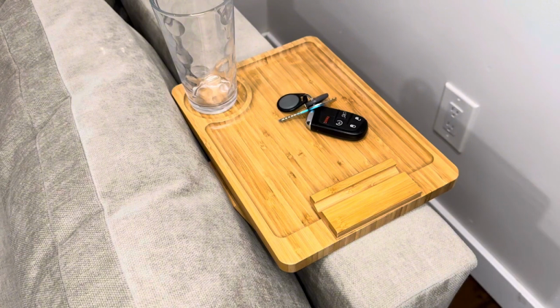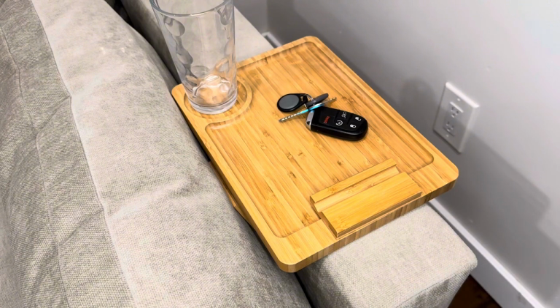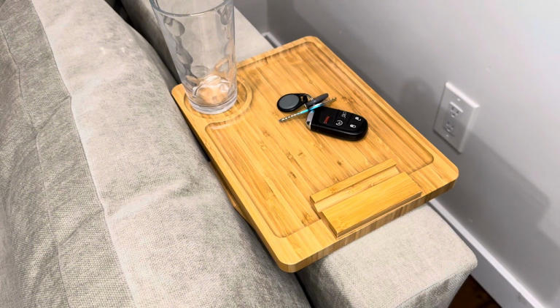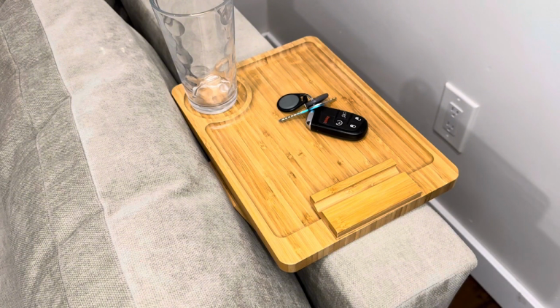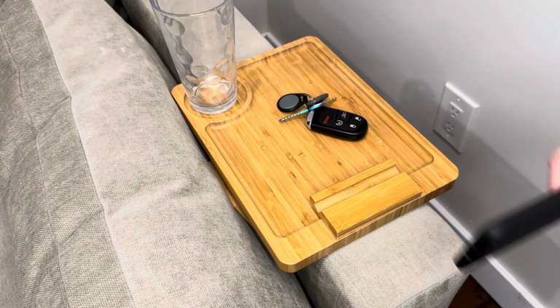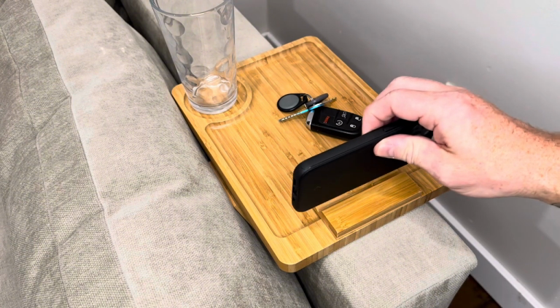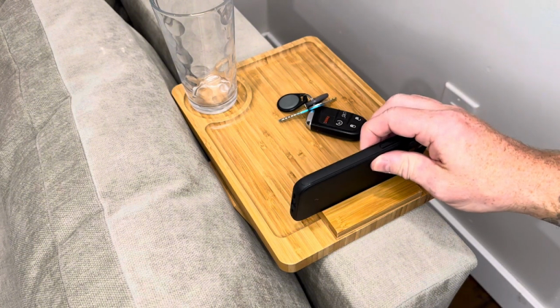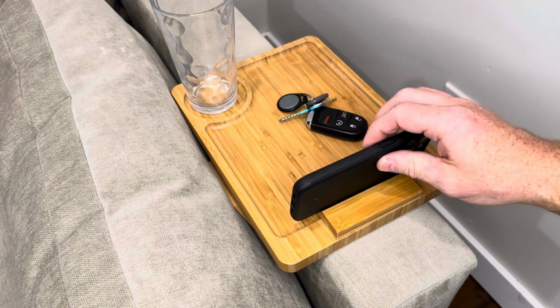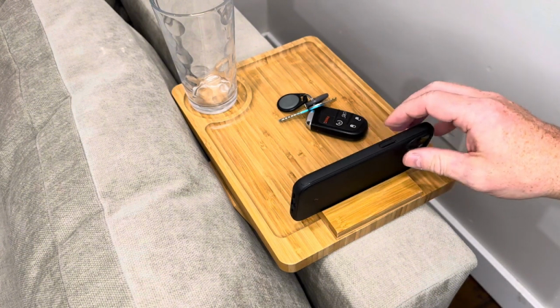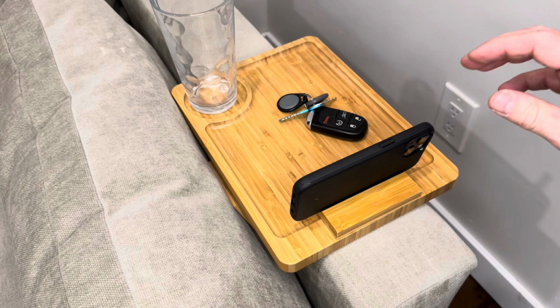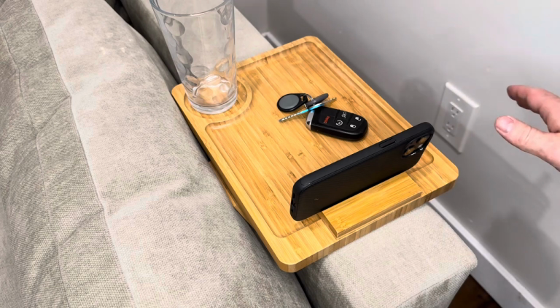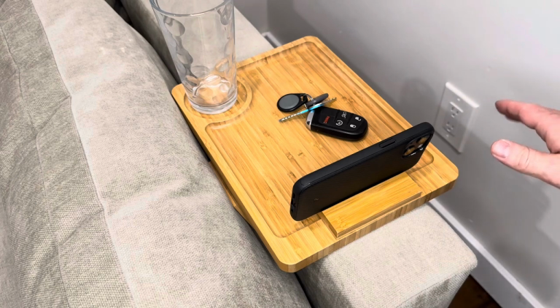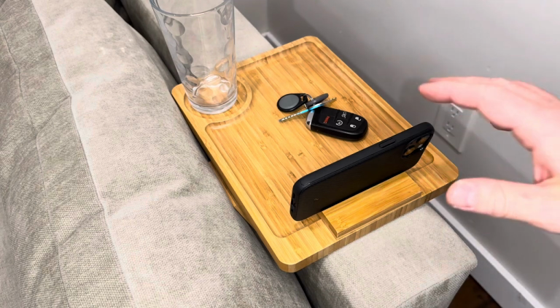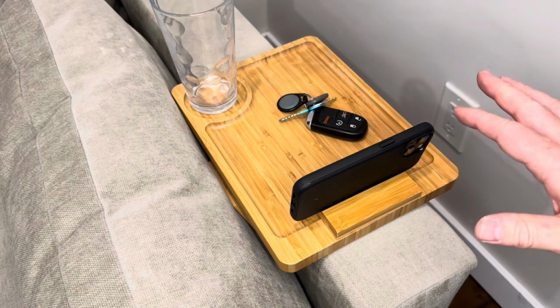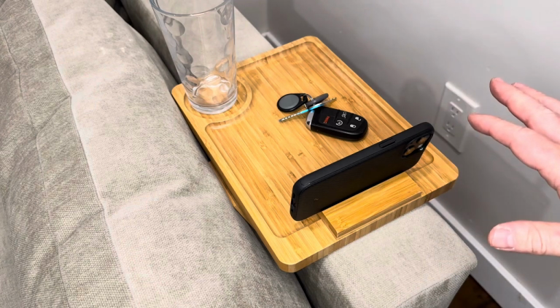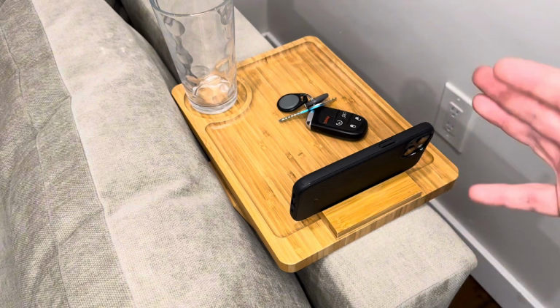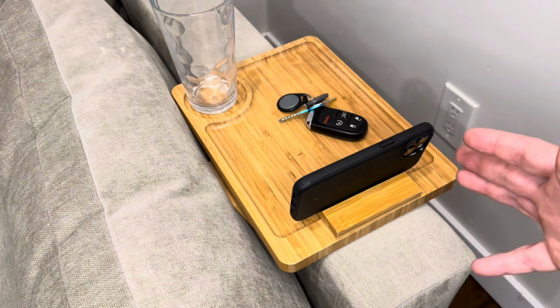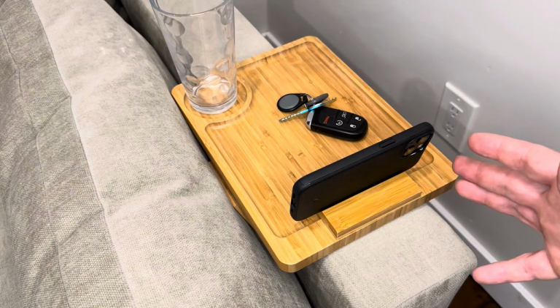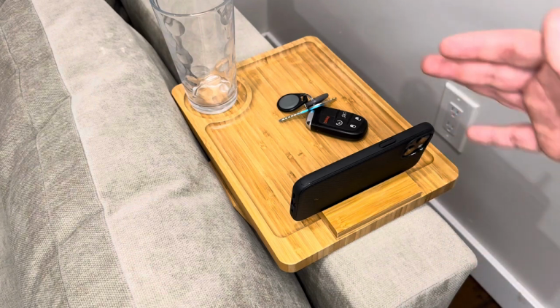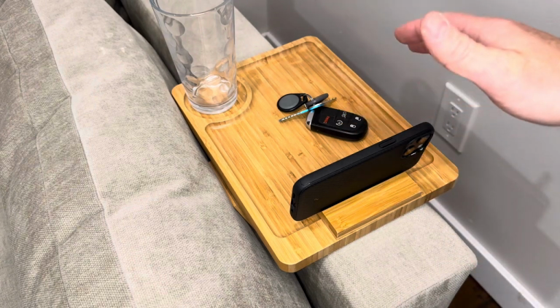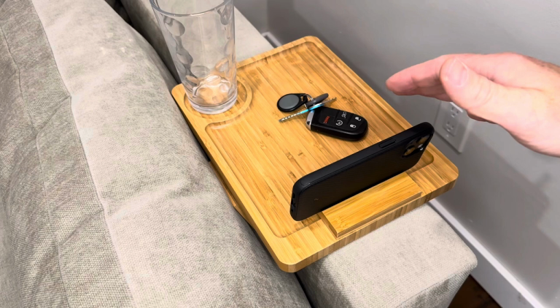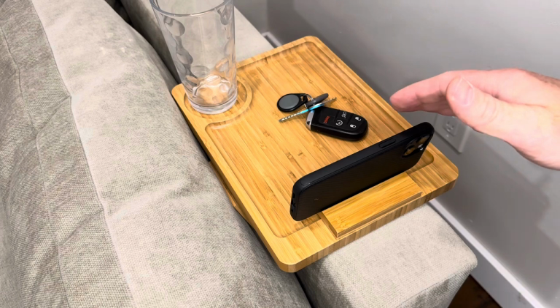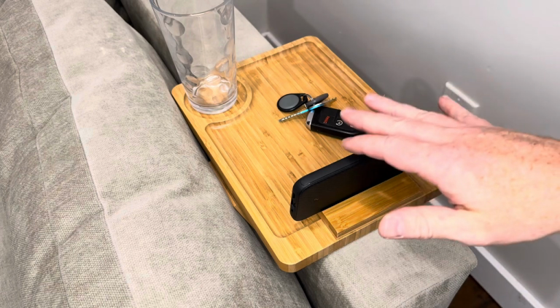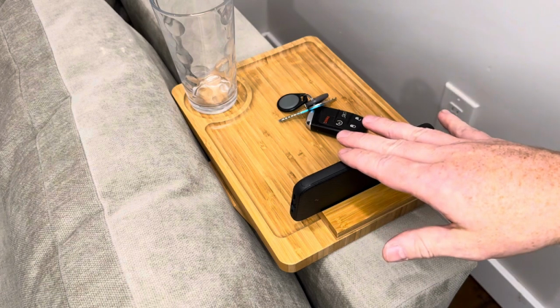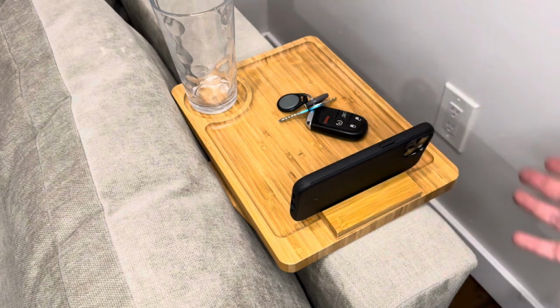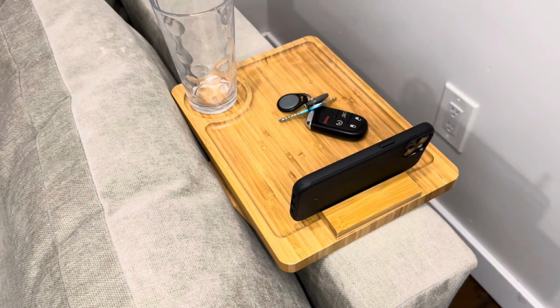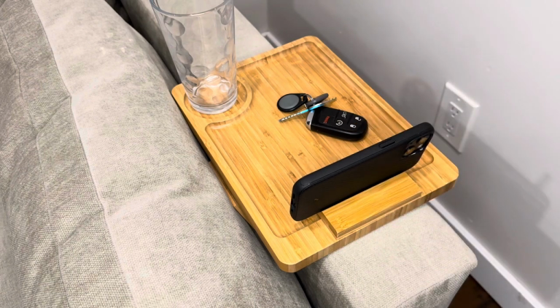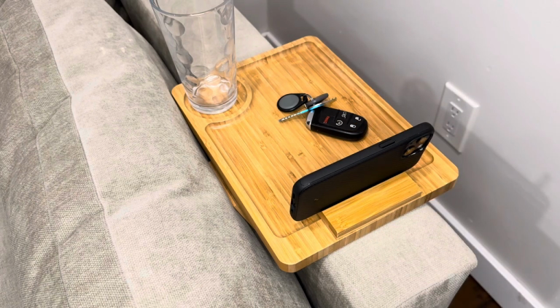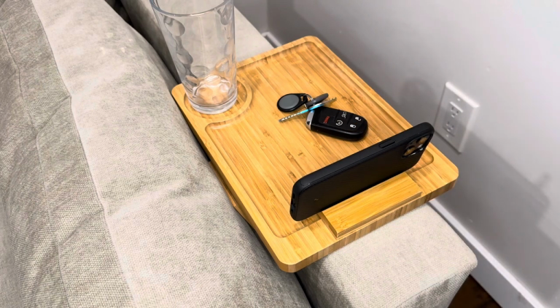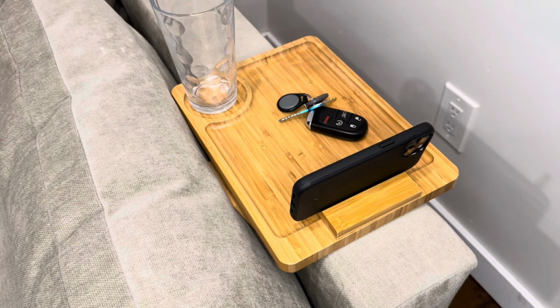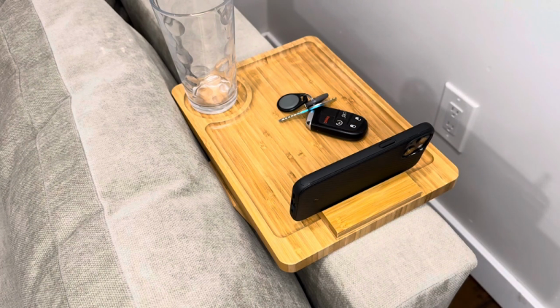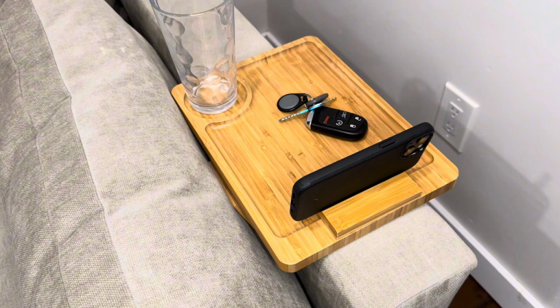One of the best features on it is this phone holder right in the front. If you're just charging your phone and want to keep an eye on it, or if you want to watch a movie, browse the internet, or do whatever you want on your phone, it has a holder there and it fits in perfectly, holding it at the perfect angle.